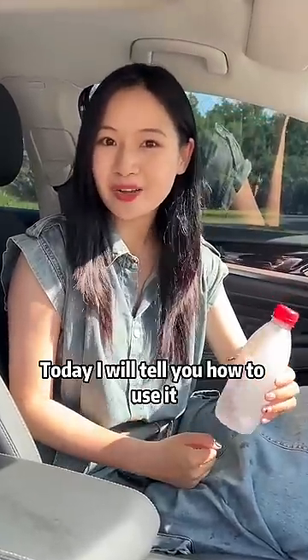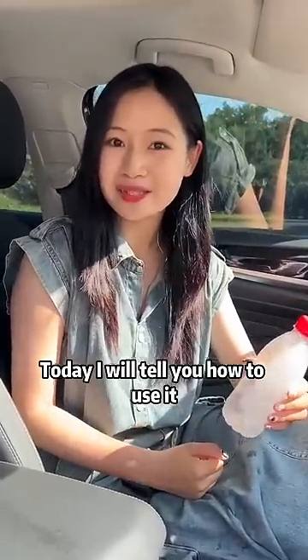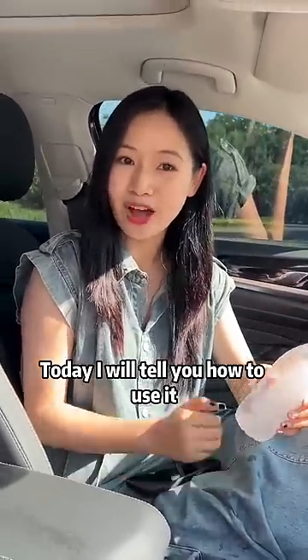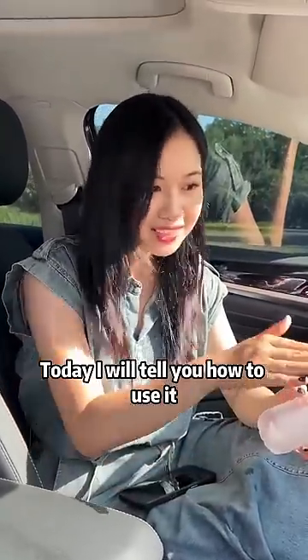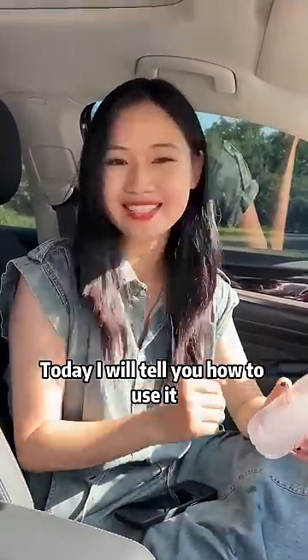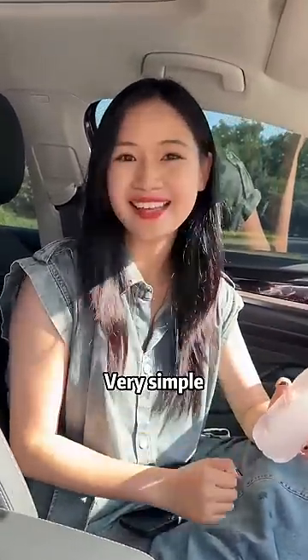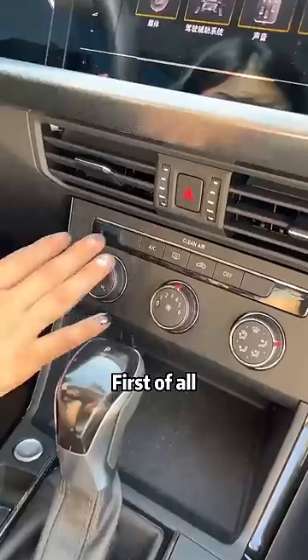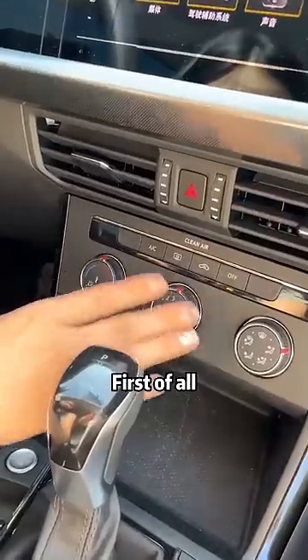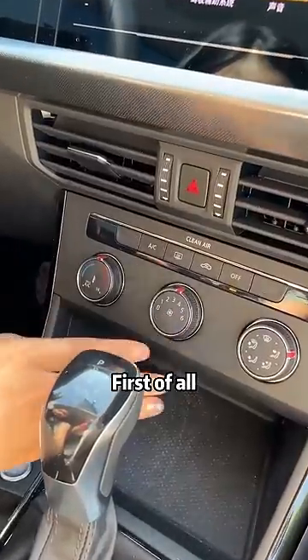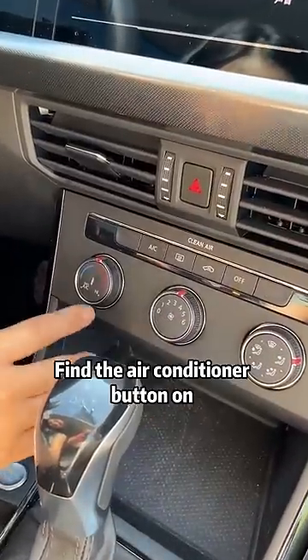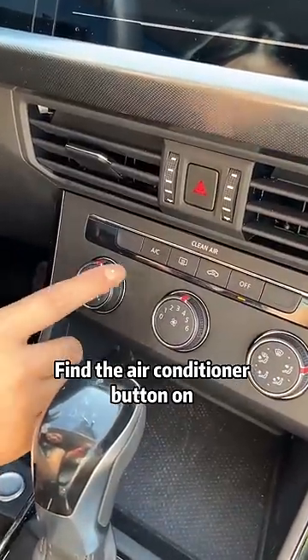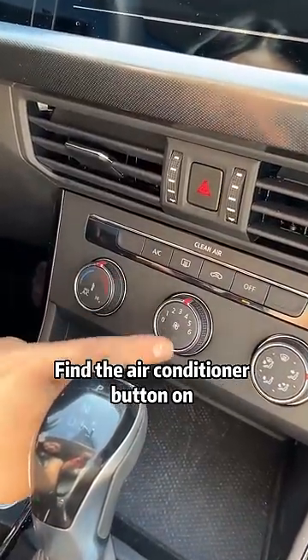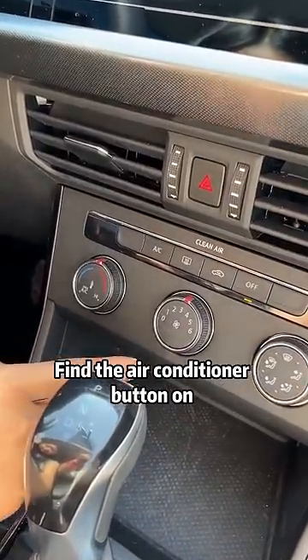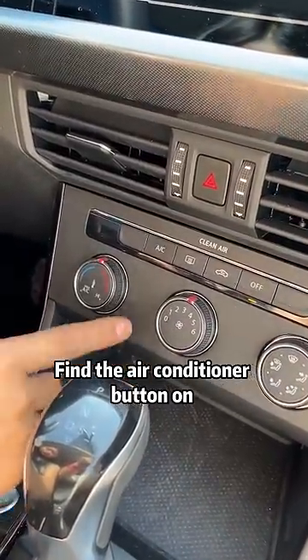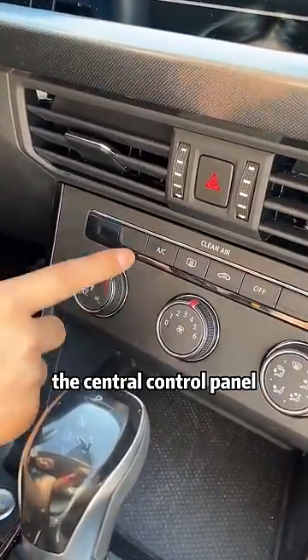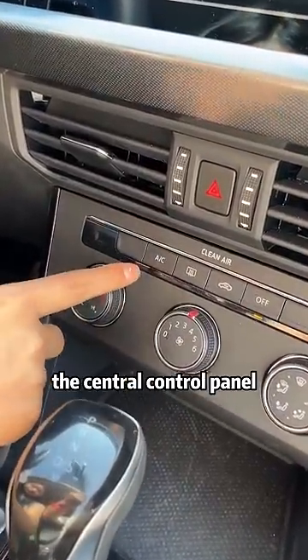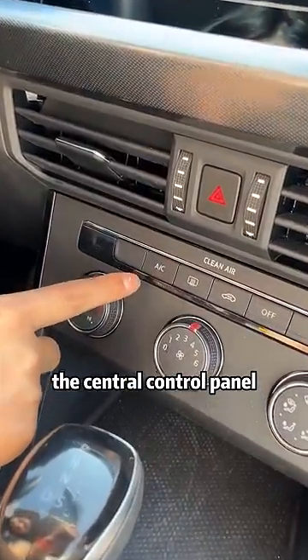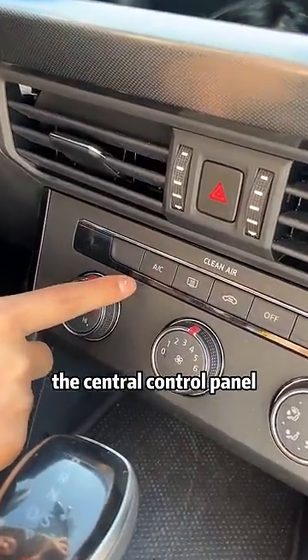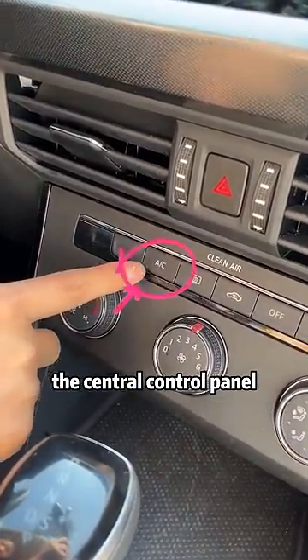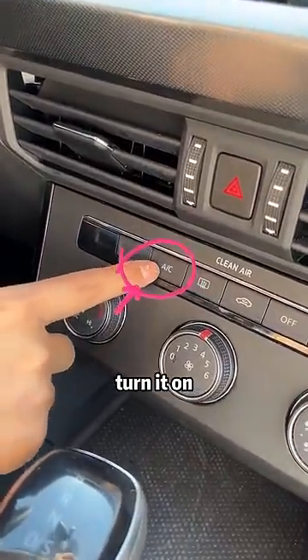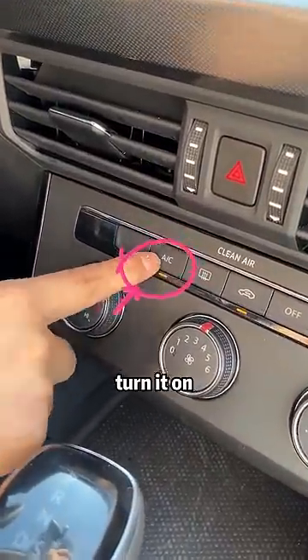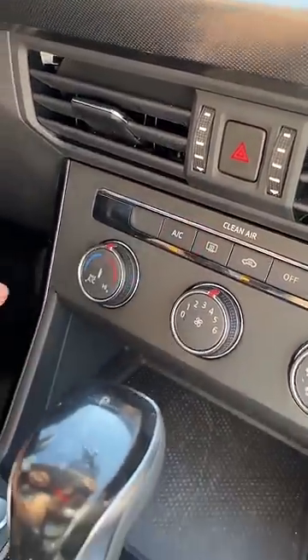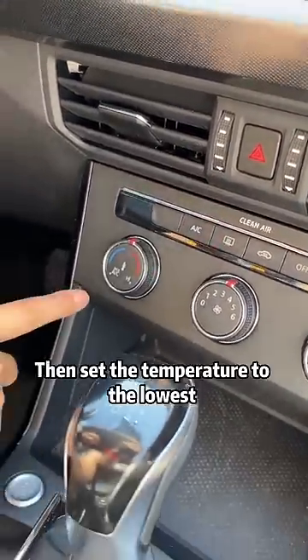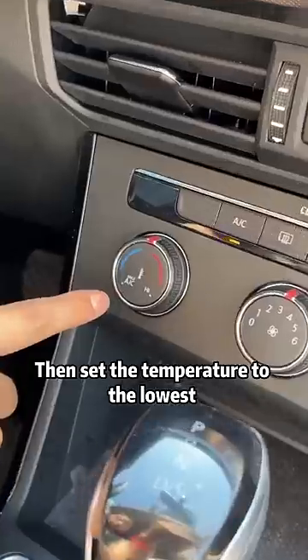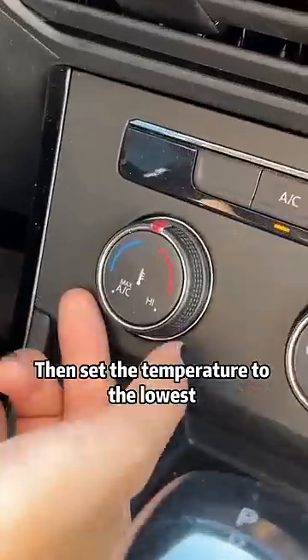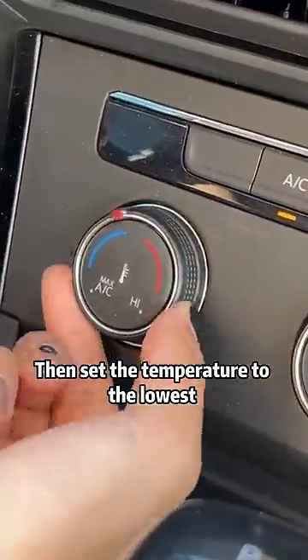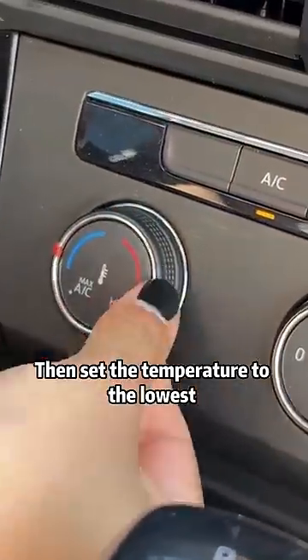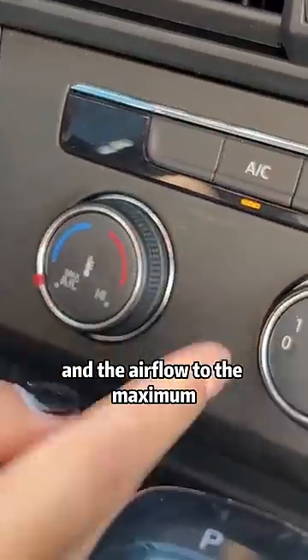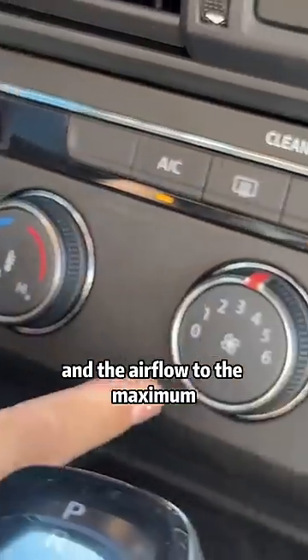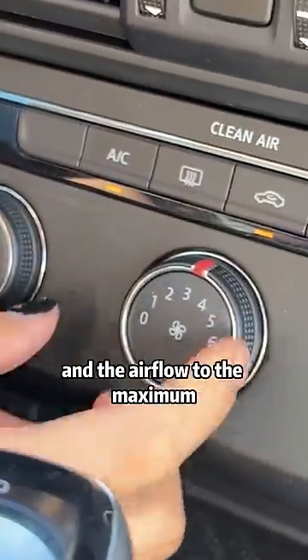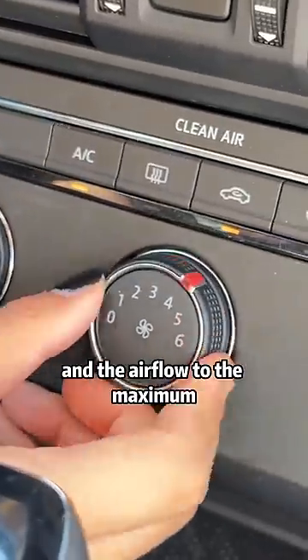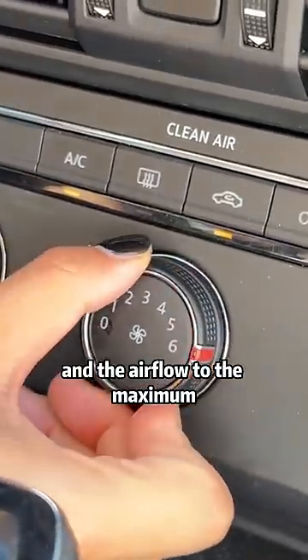Today, I will tell you how to use it. First of all, find the air conditioner button on the central control panel, turn it on, then set the temperature to the lowest and the airflow to the maximum.